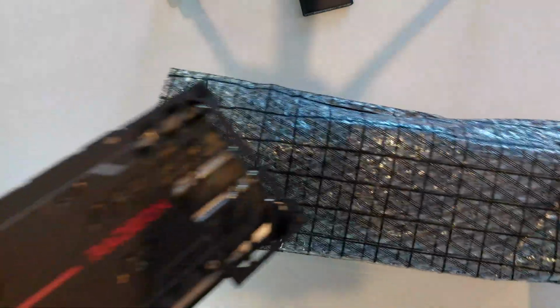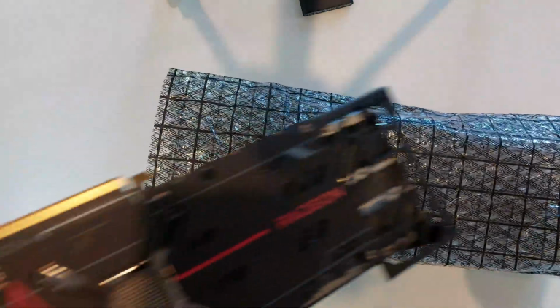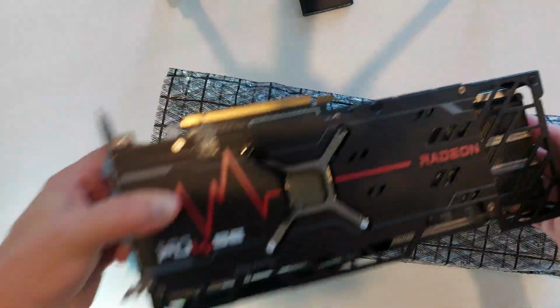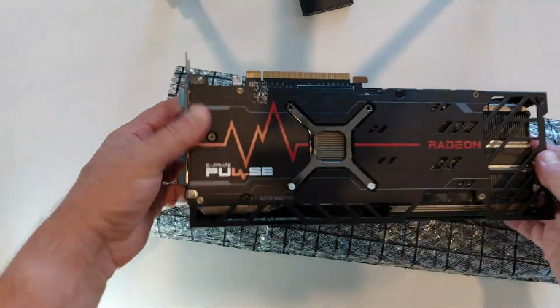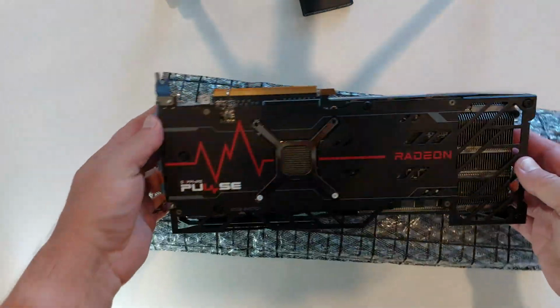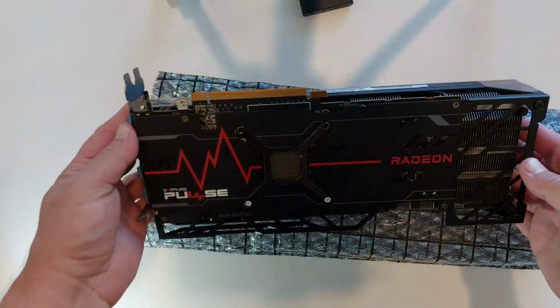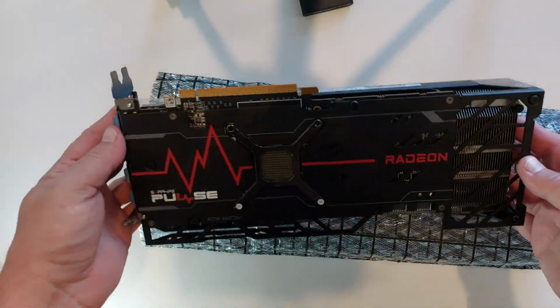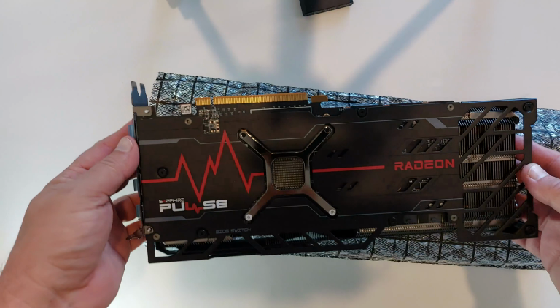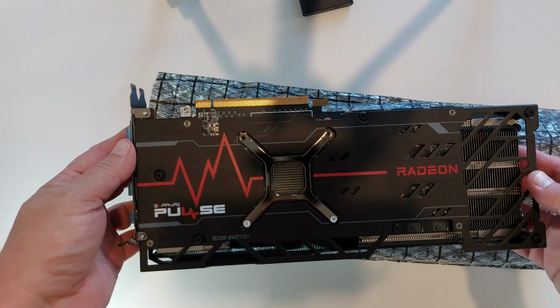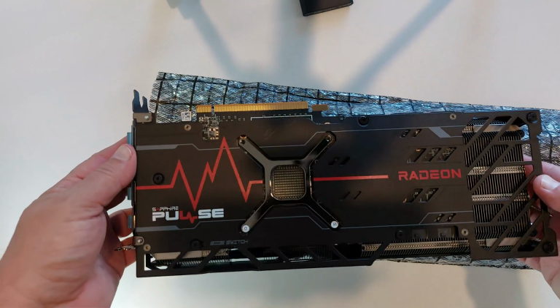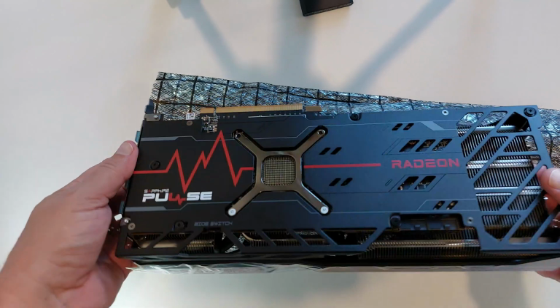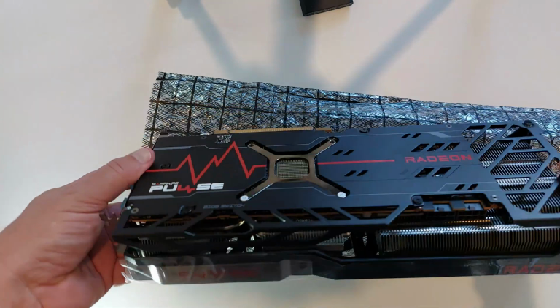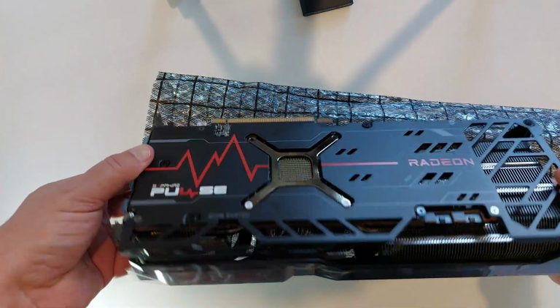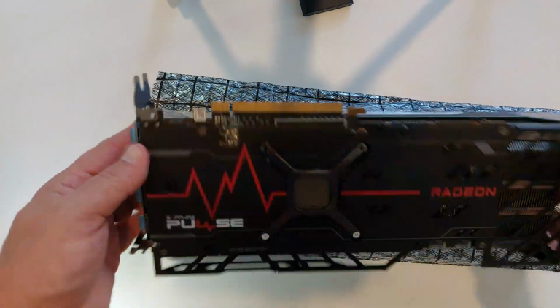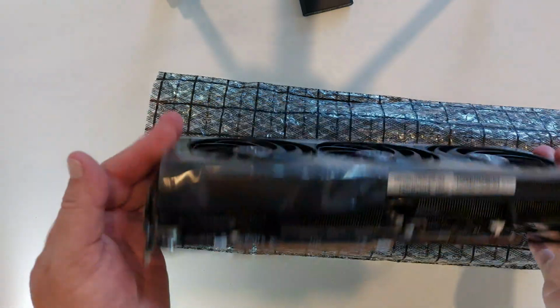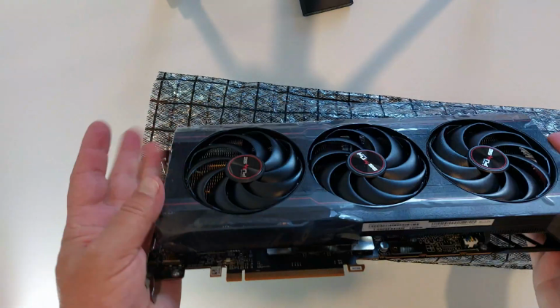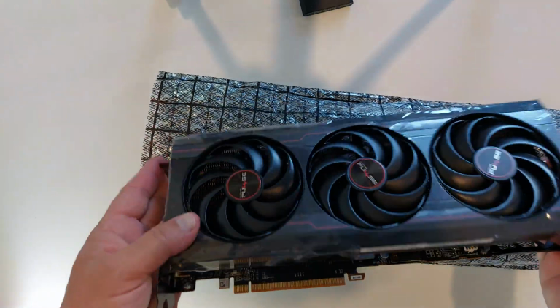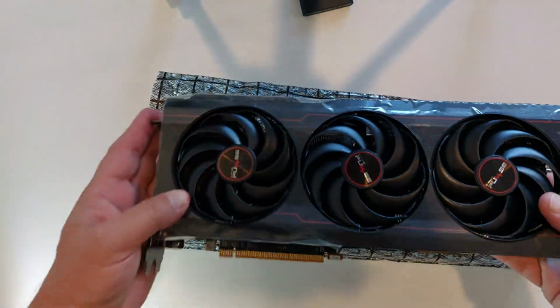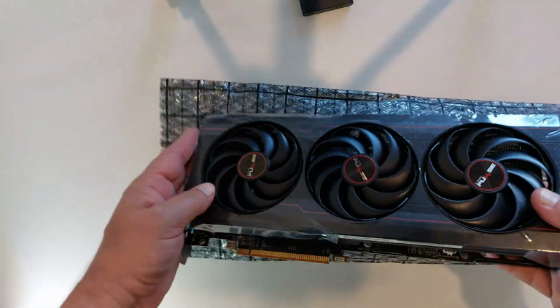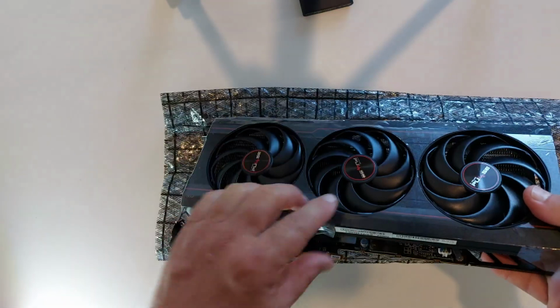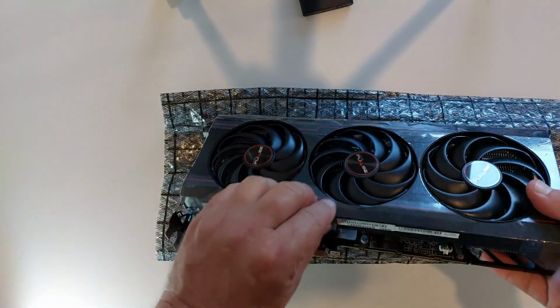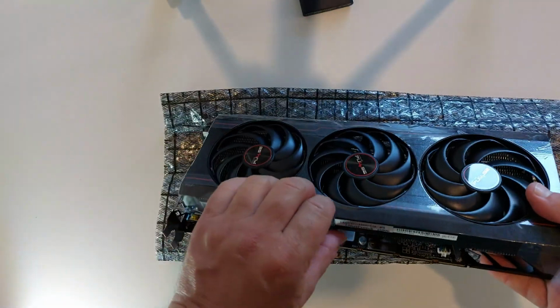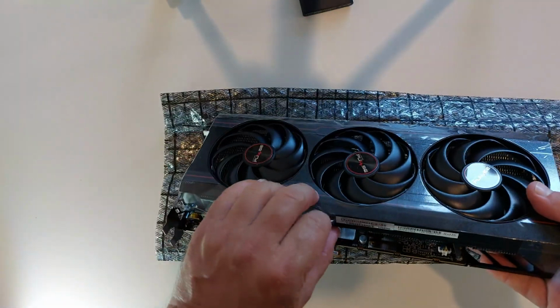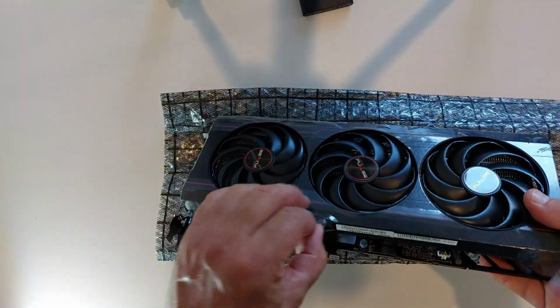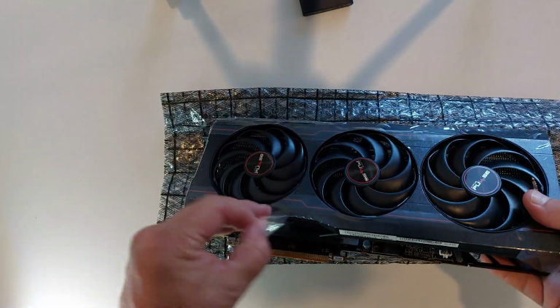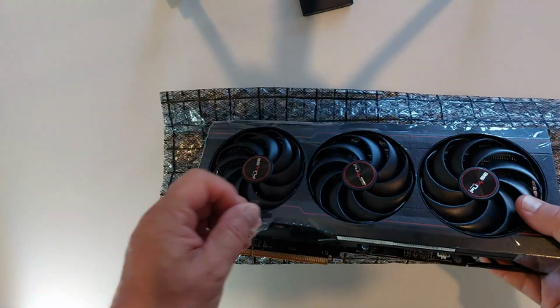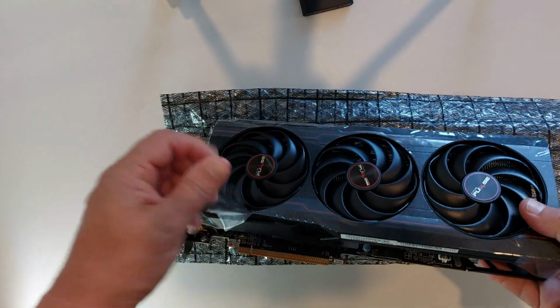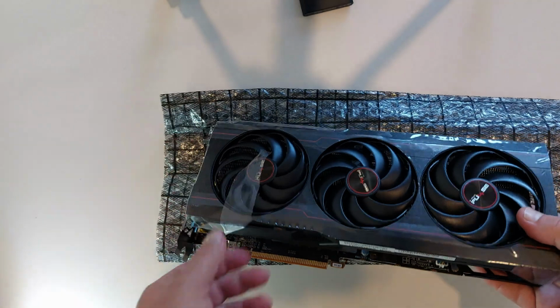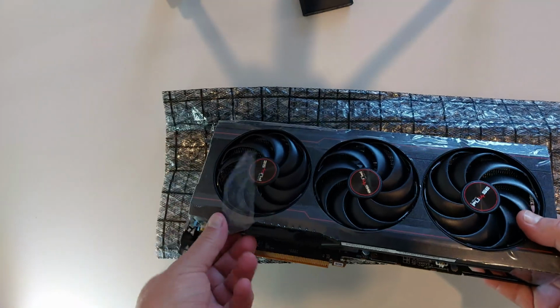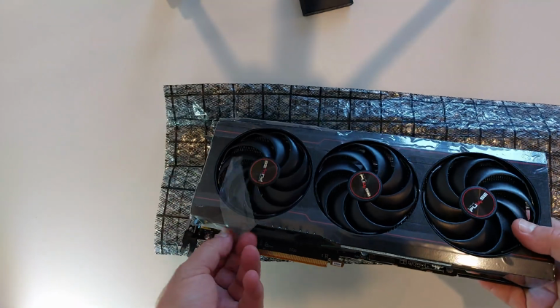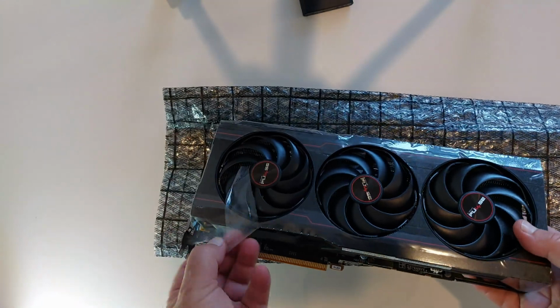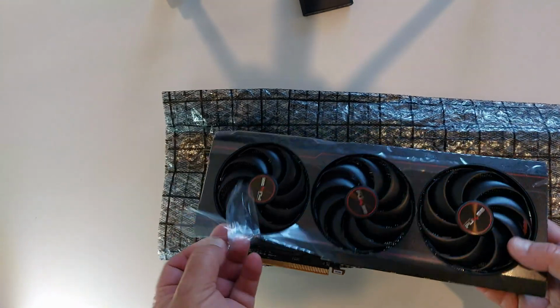Oh, that looks good — I like the look of that. Got quite a bit of plastic strips and stuff around it to strip off.